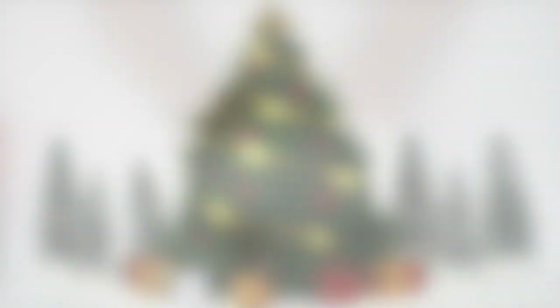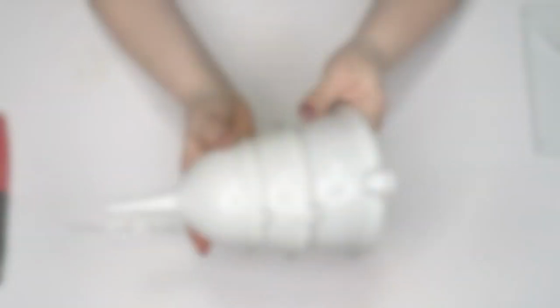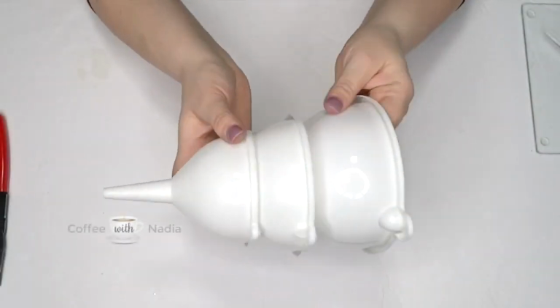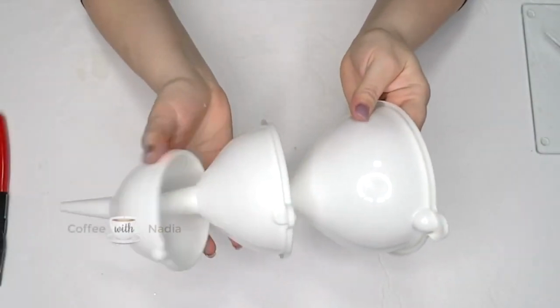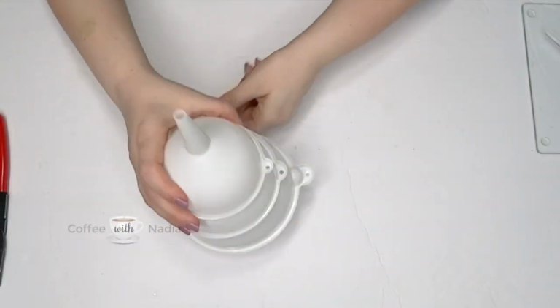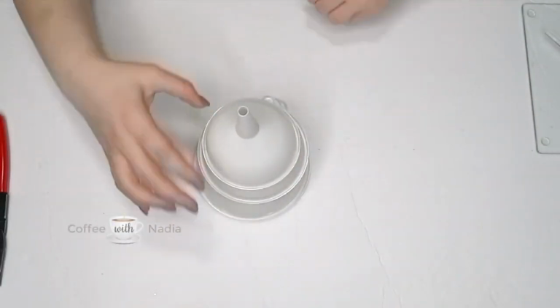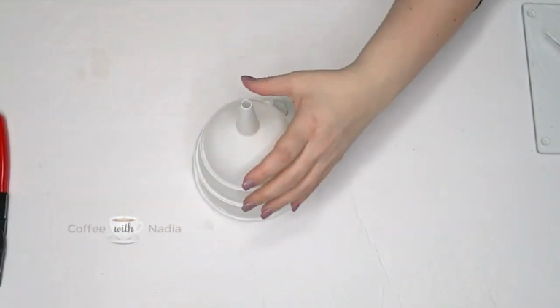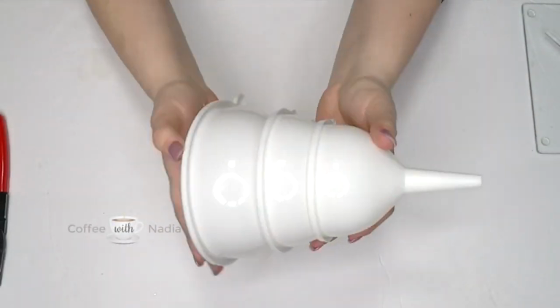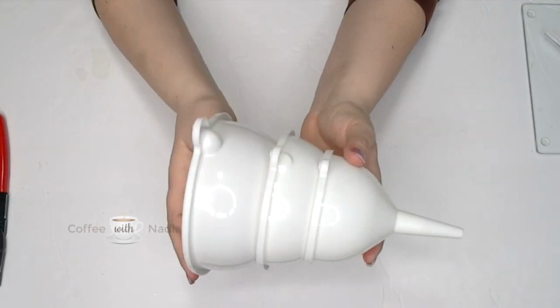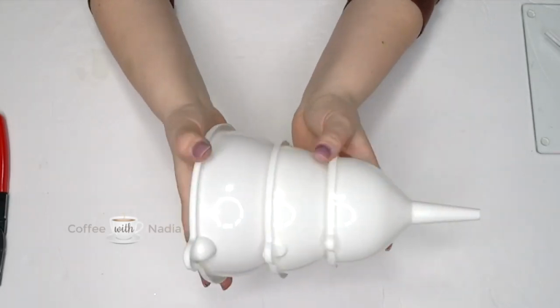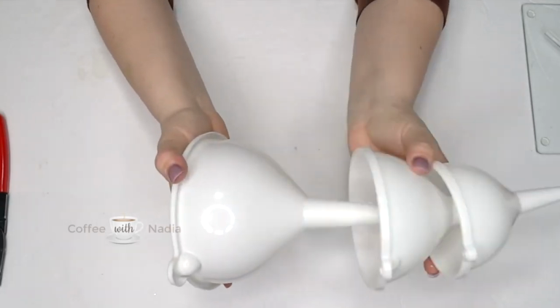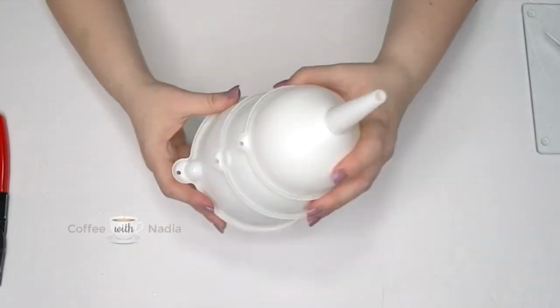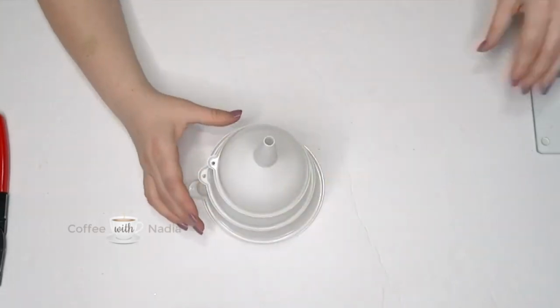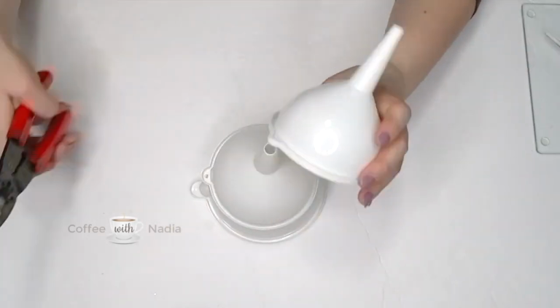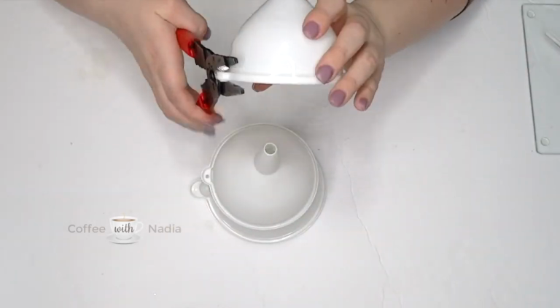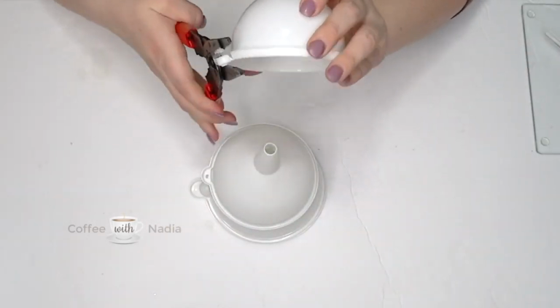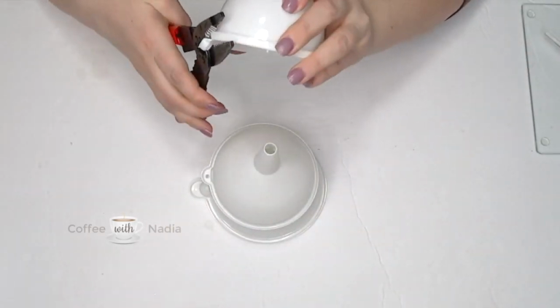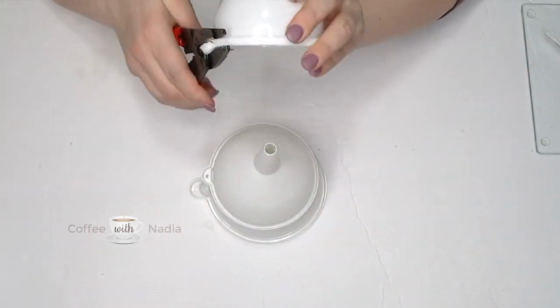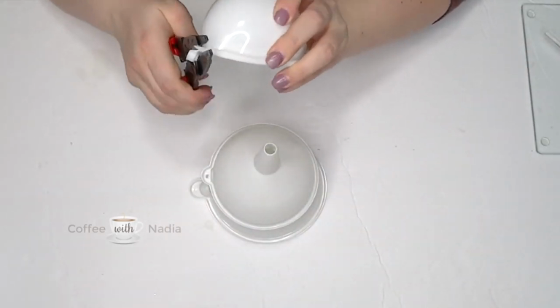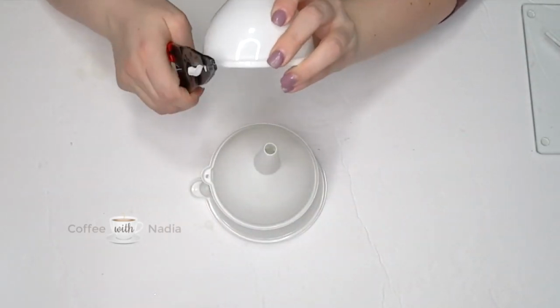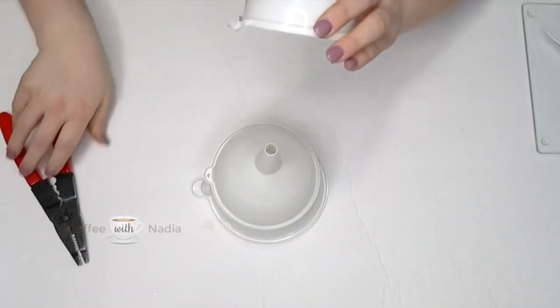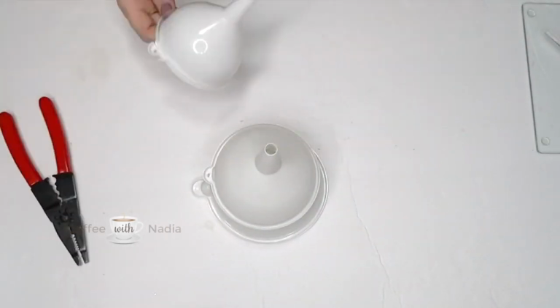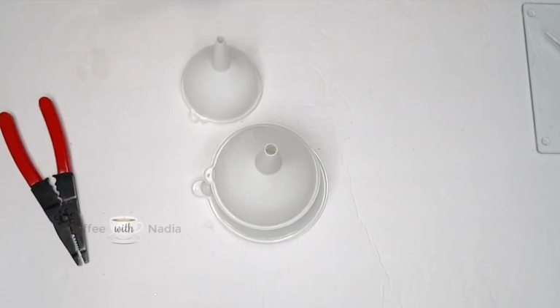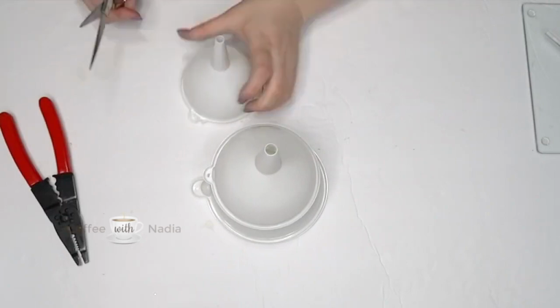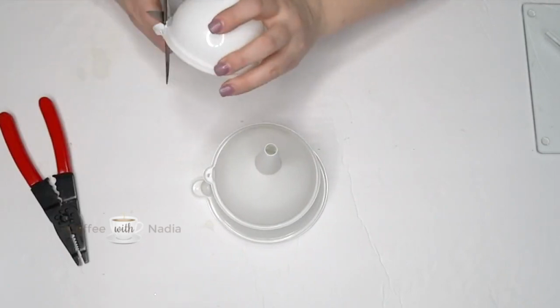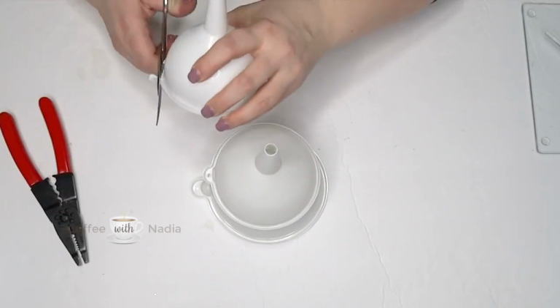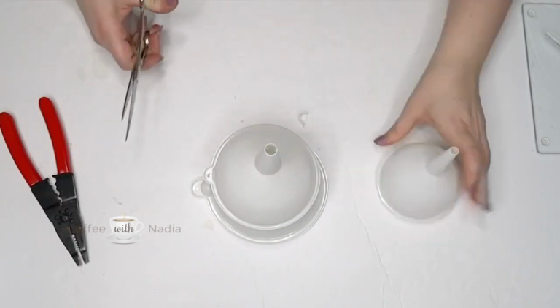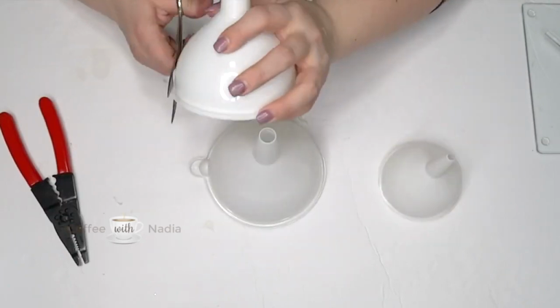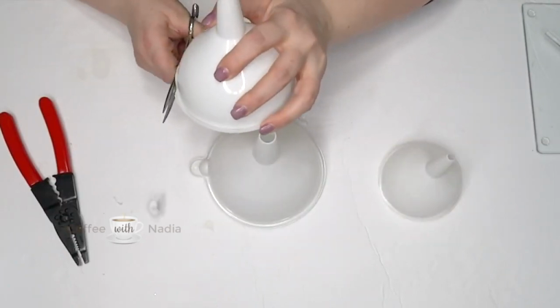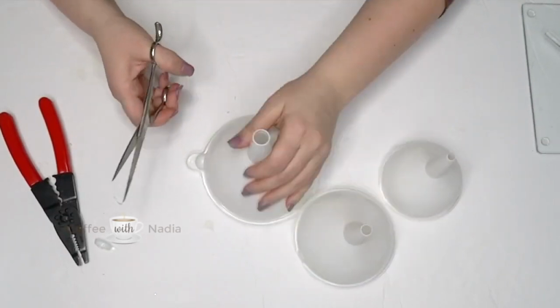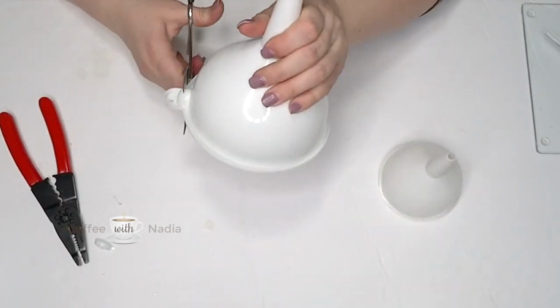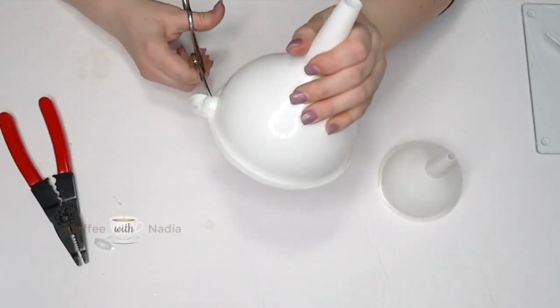The first thing we're going to do is stack the funnels from smallest to largest. Then I wanted to cut those little sides off and I tried using my wire cutters, but it was so easy to cut off I just used regular scissors.